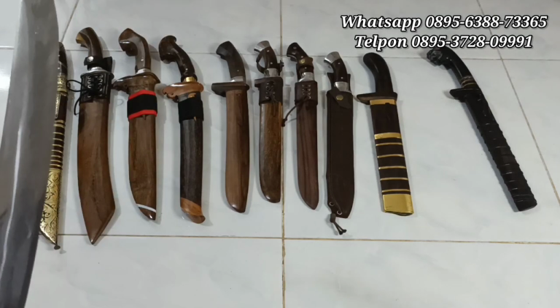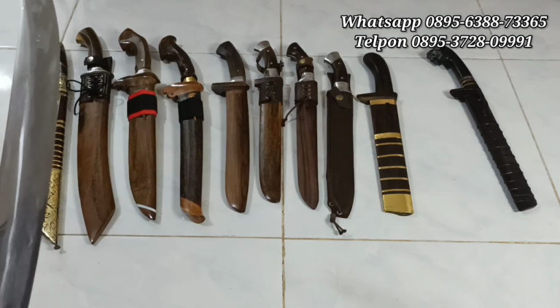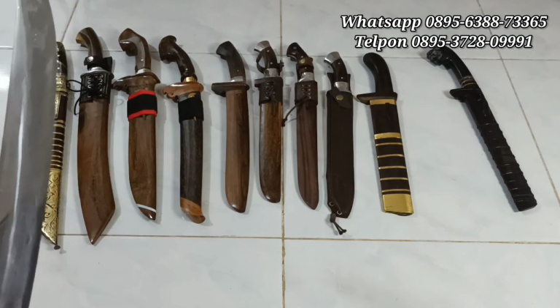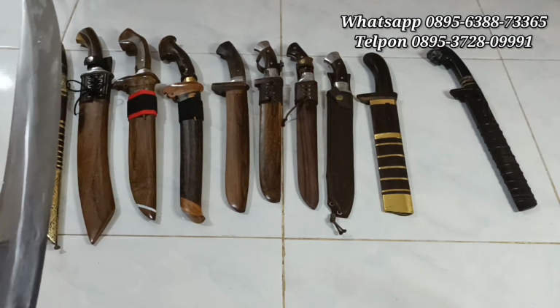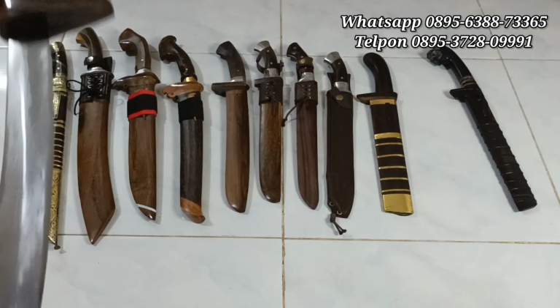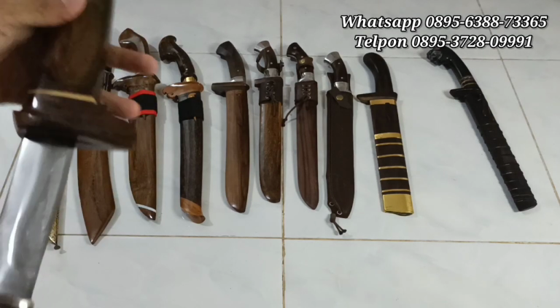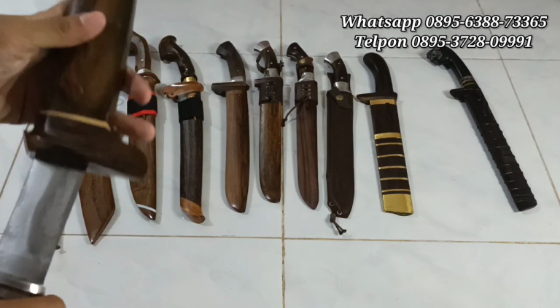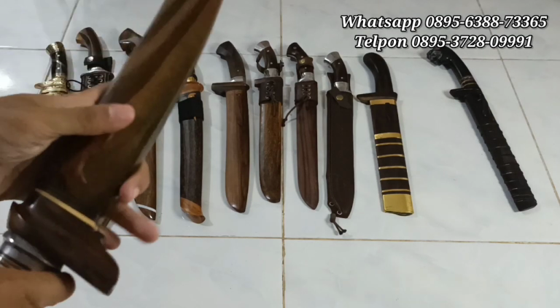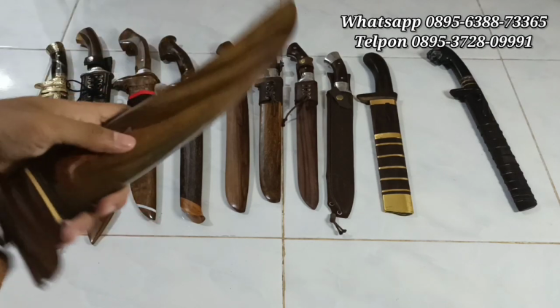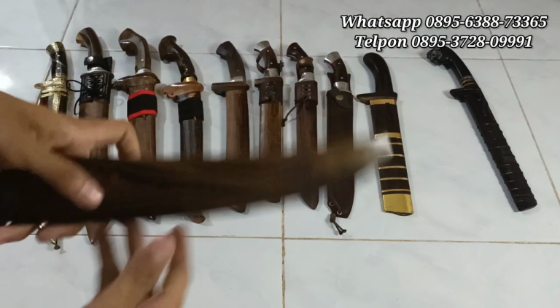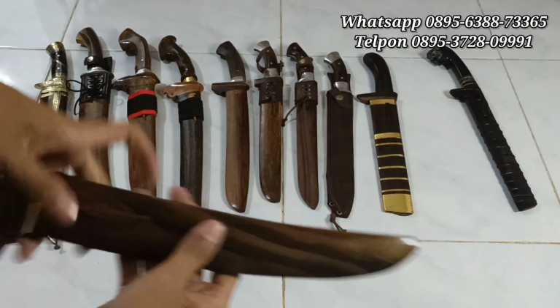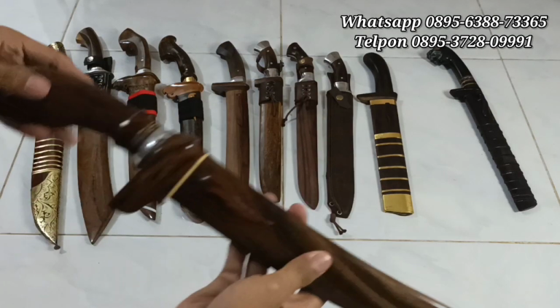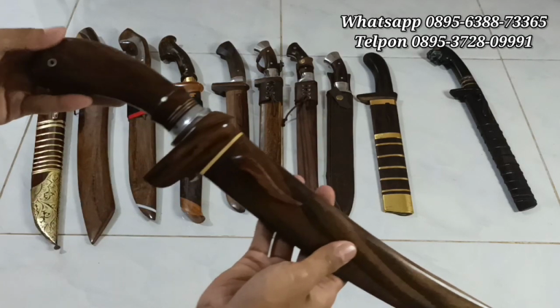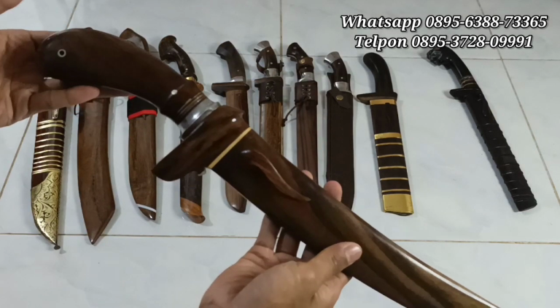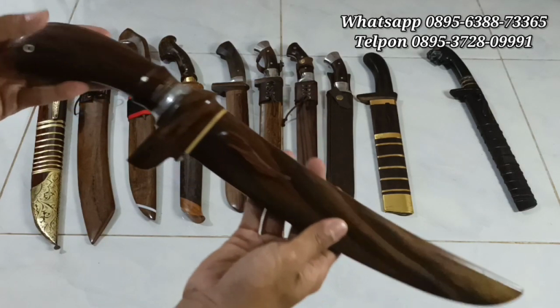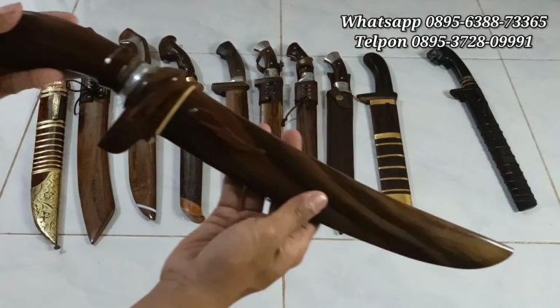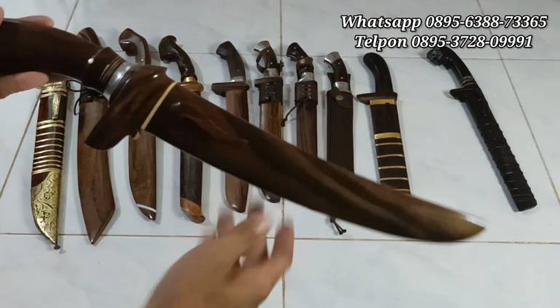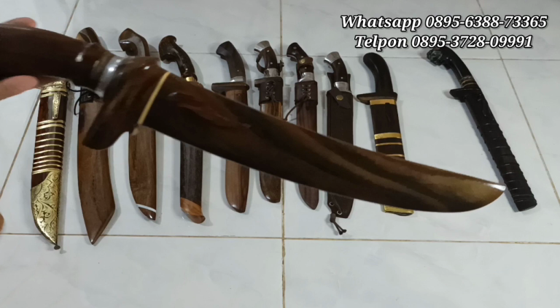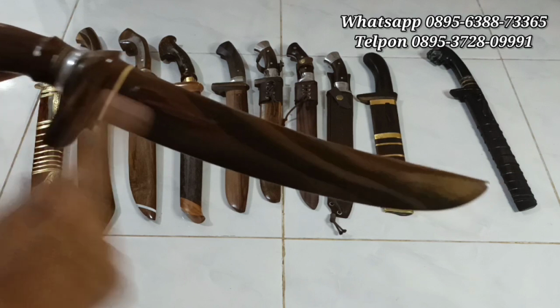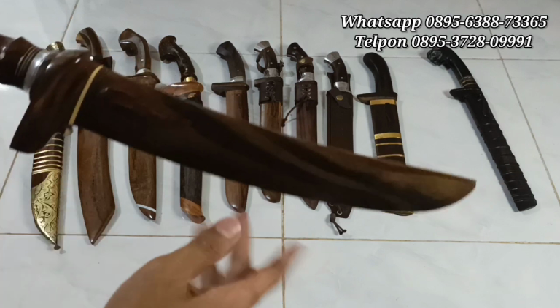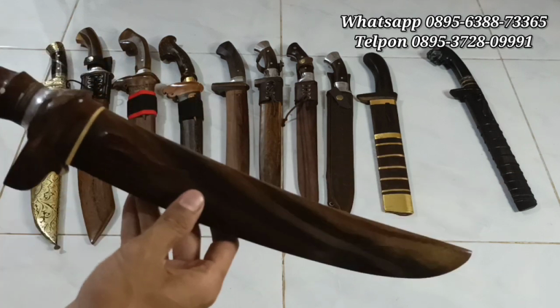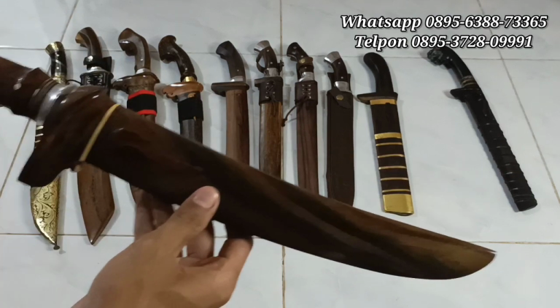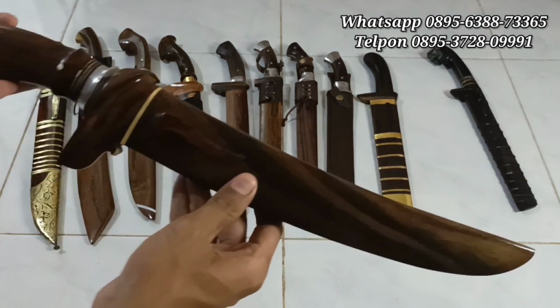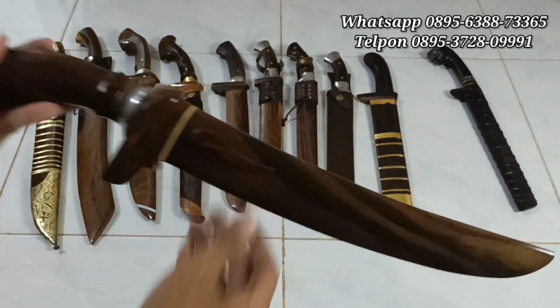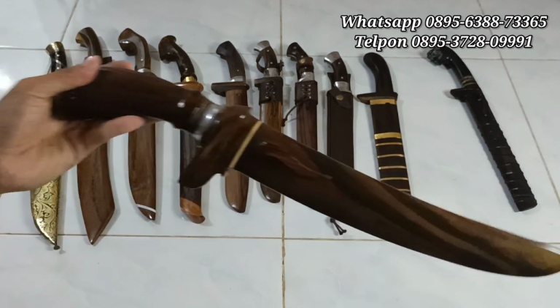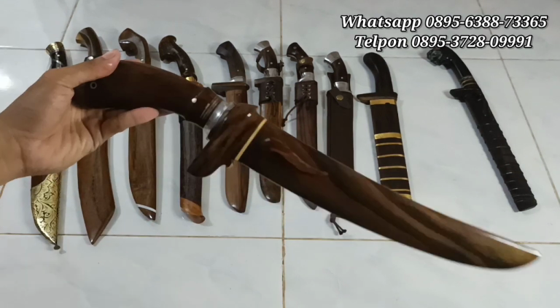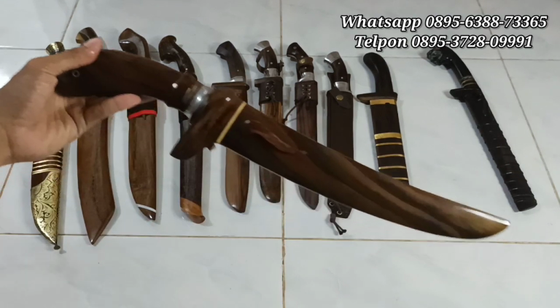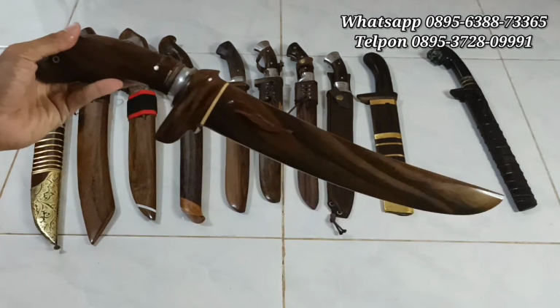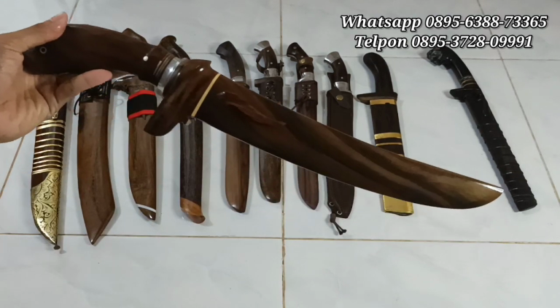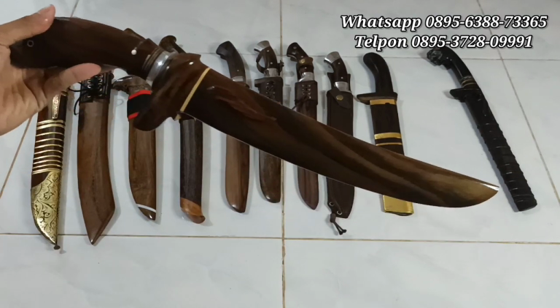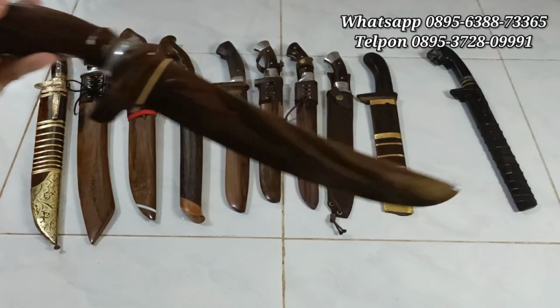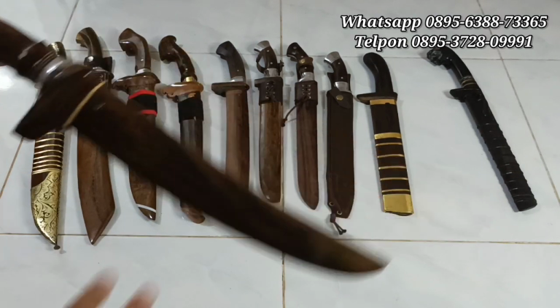Silahkan bagi teman-teman yang berminat golok sembelih-nya, langsung japri. Stoknya ada 3 piece ya, gas, gas.